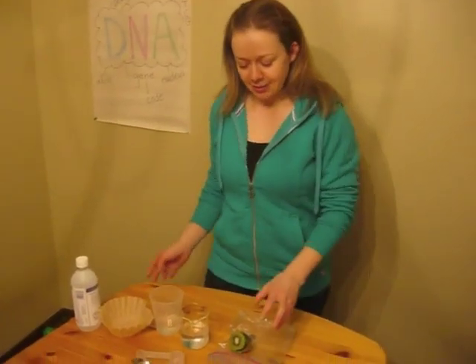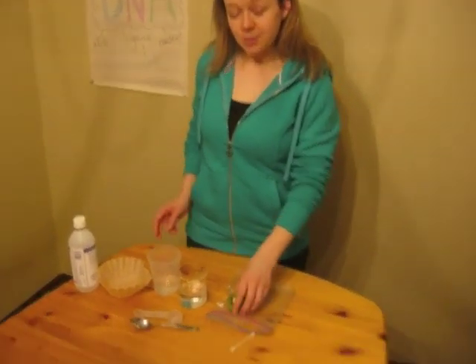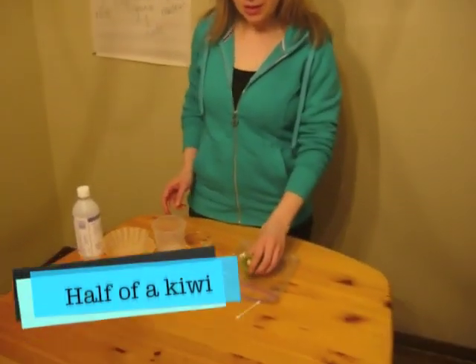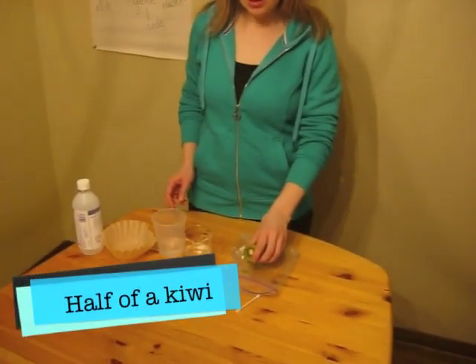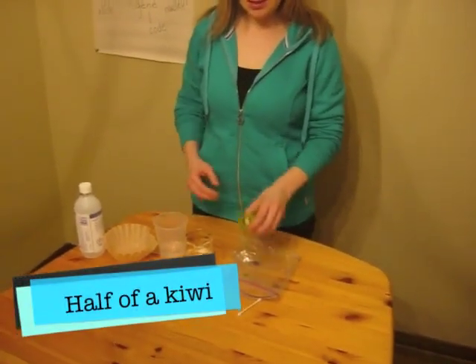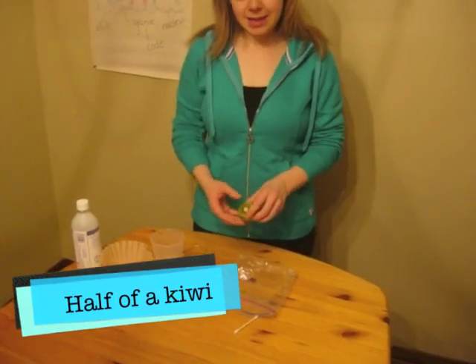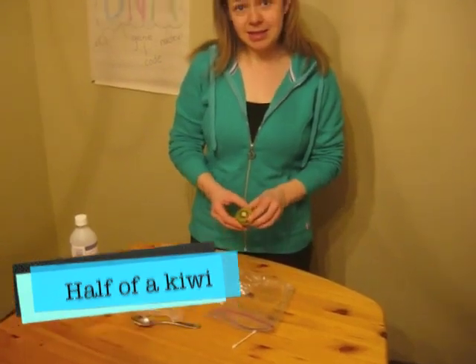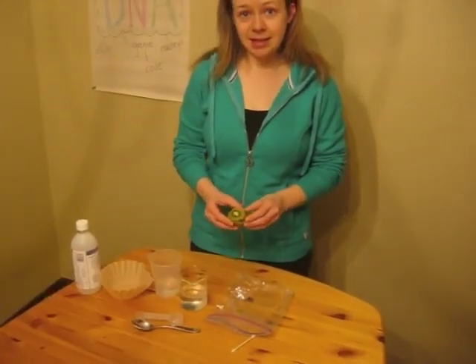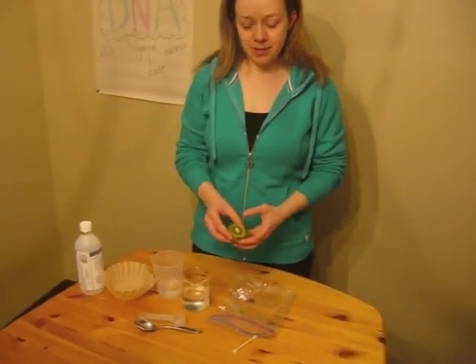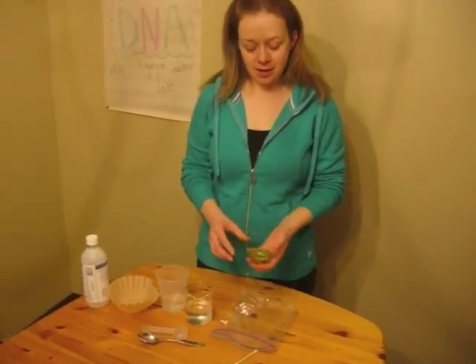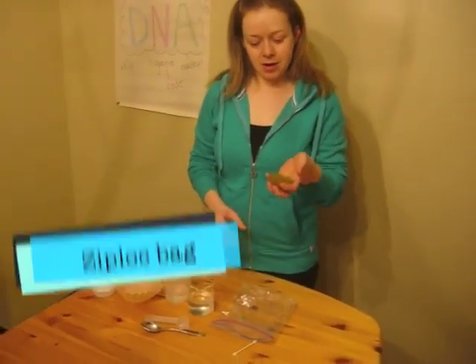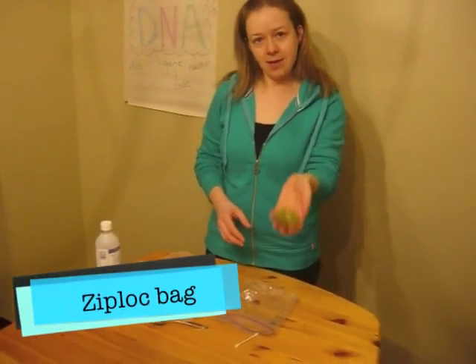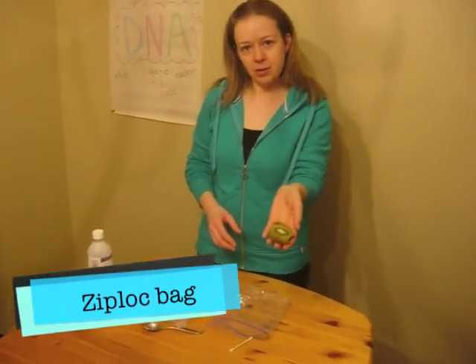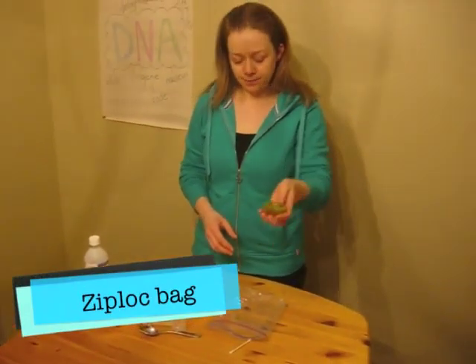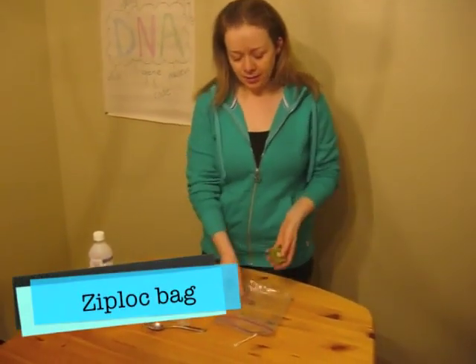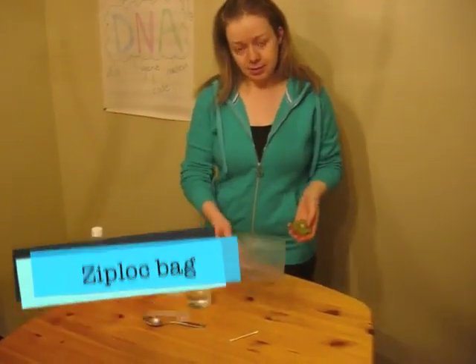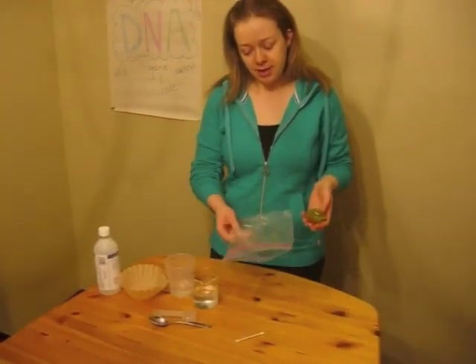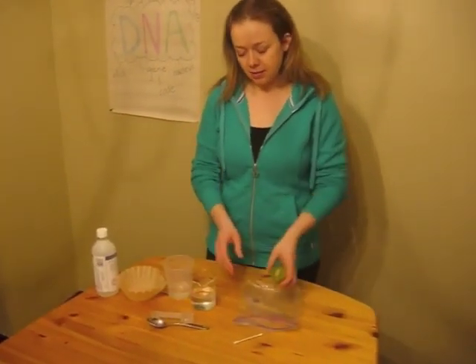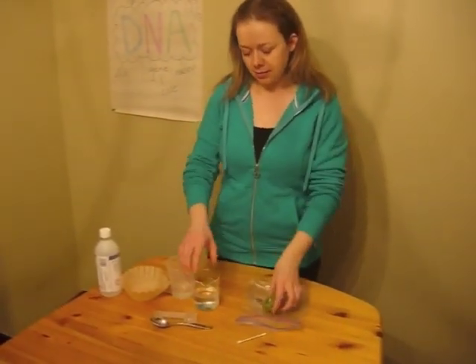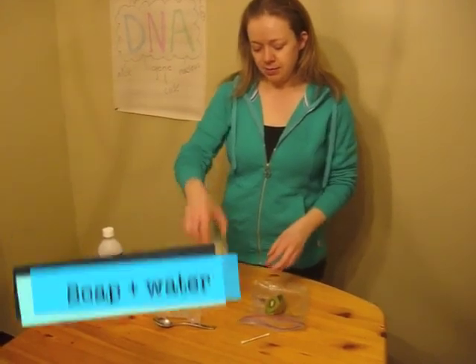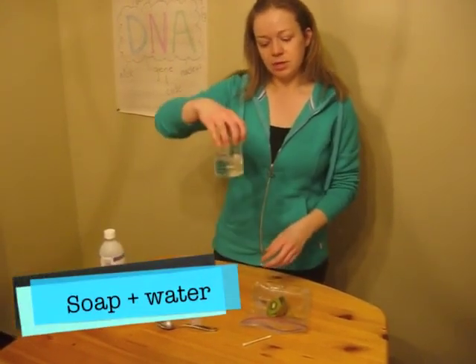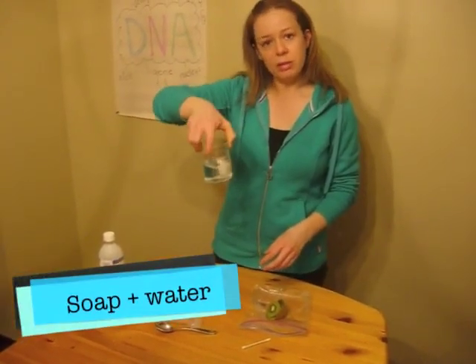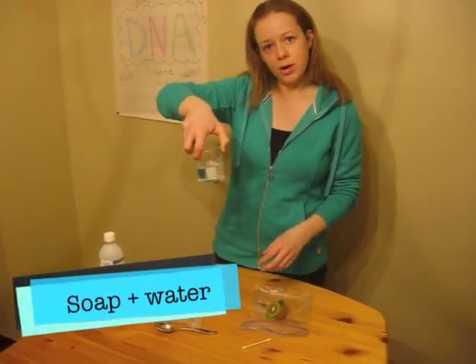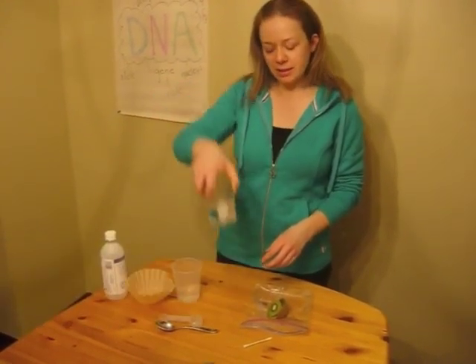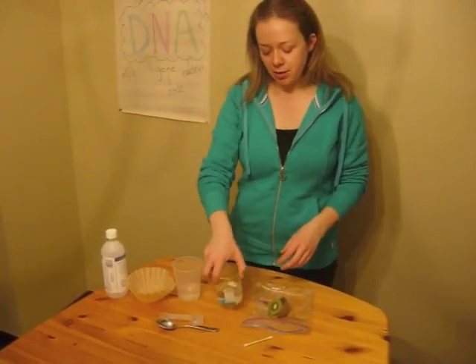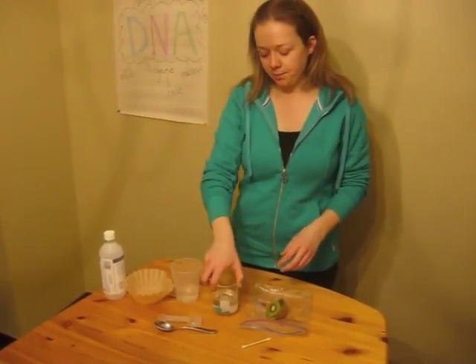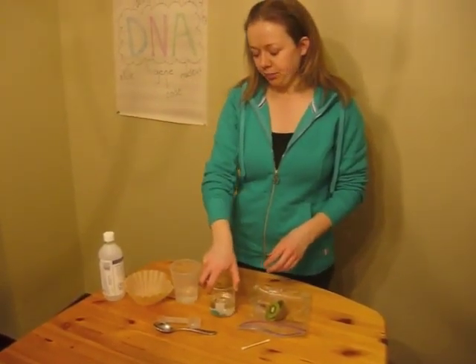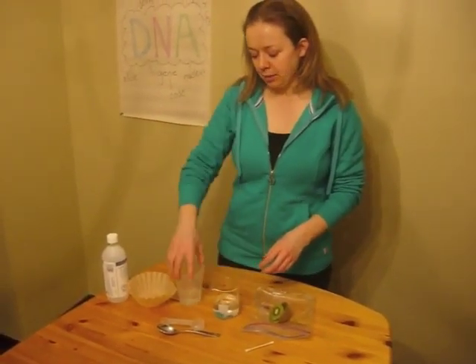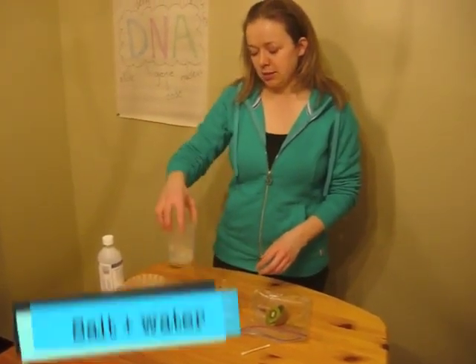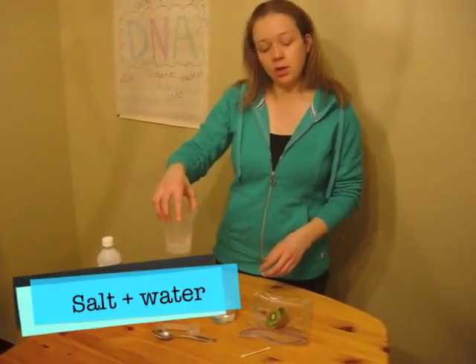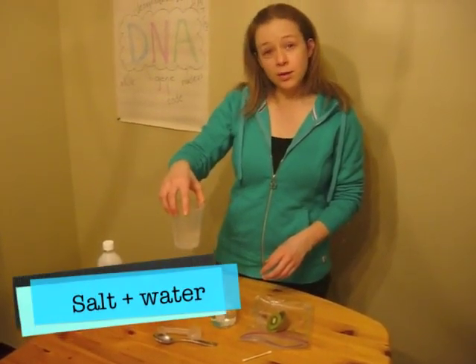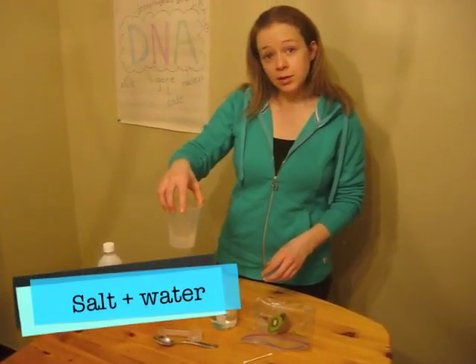The items you need for this exciting DNA experiment are half a kiwi, a ziploc bag, some soap and water mixed together, and a salt water solution.